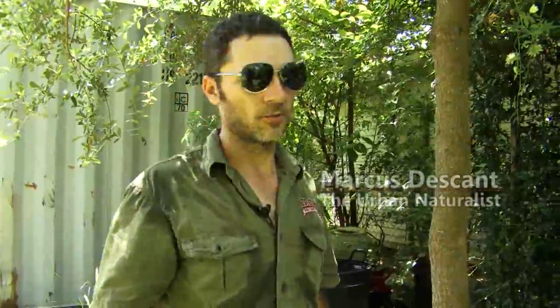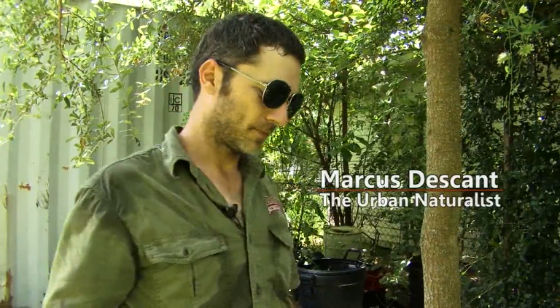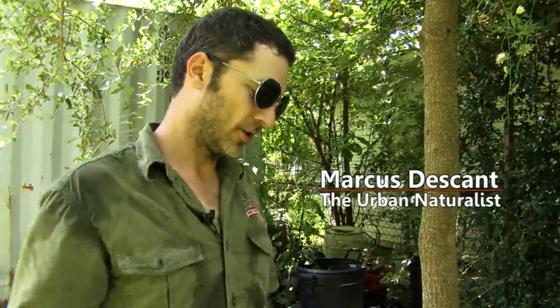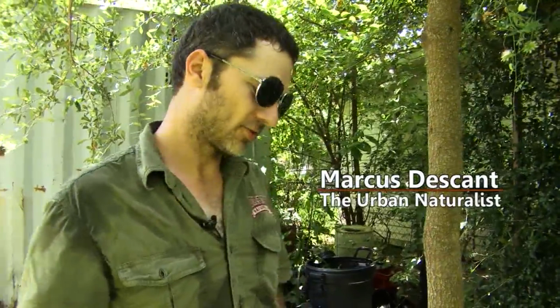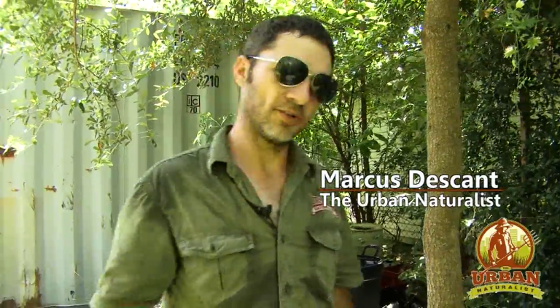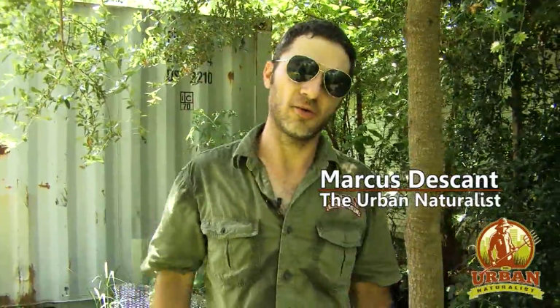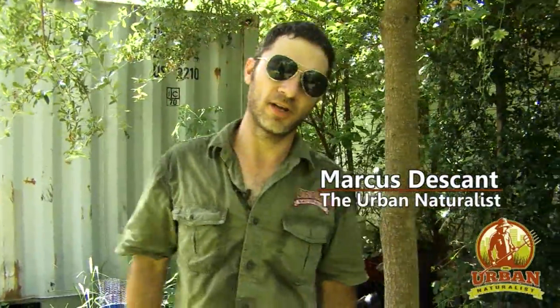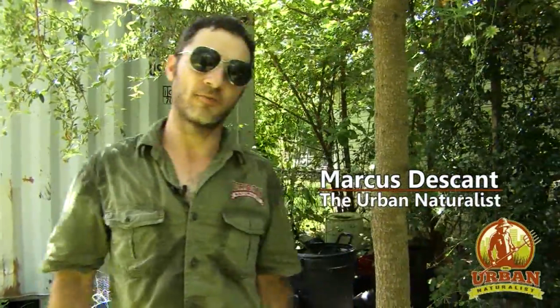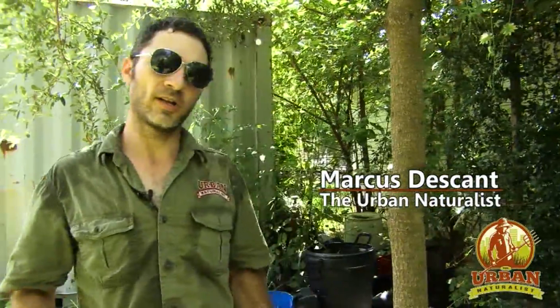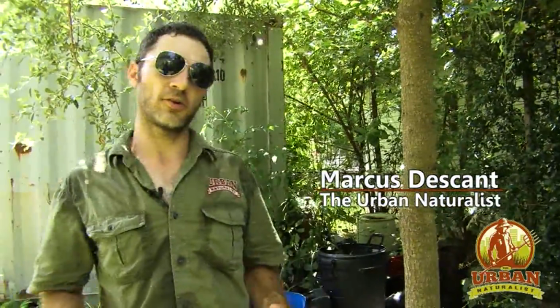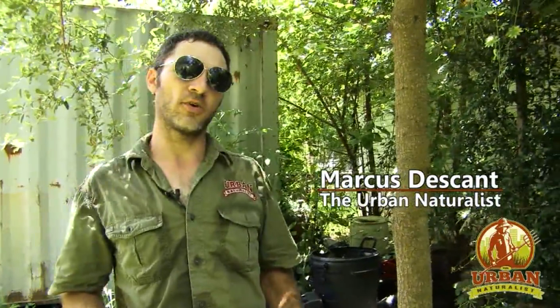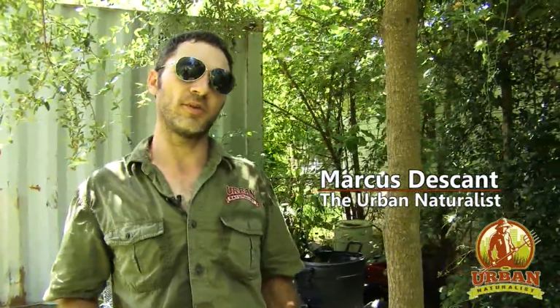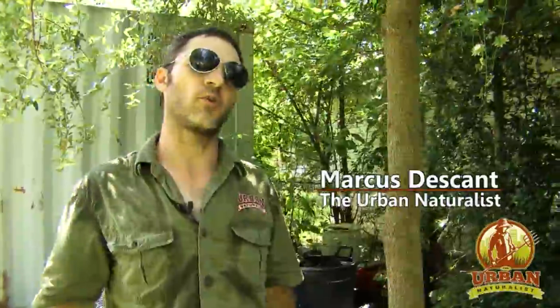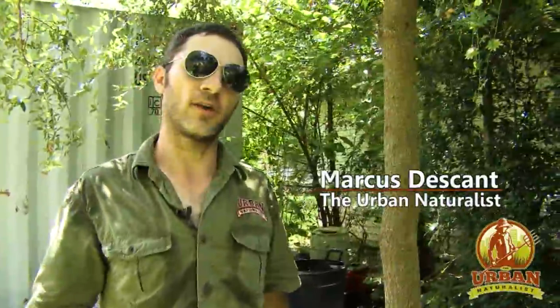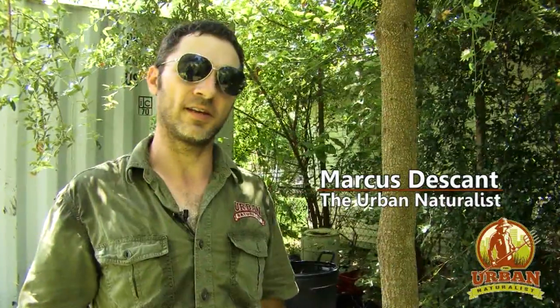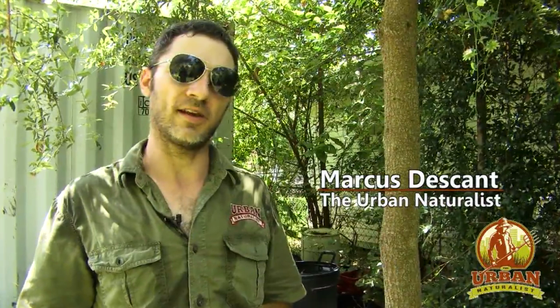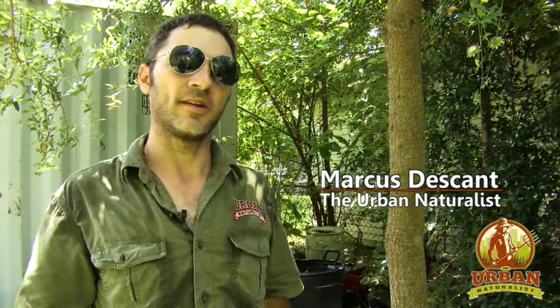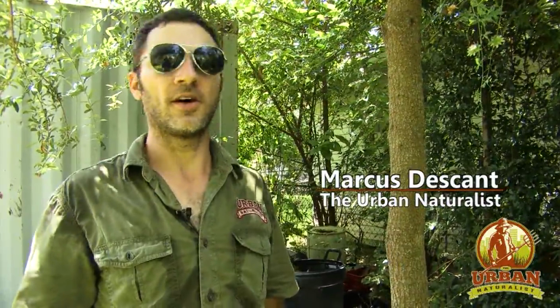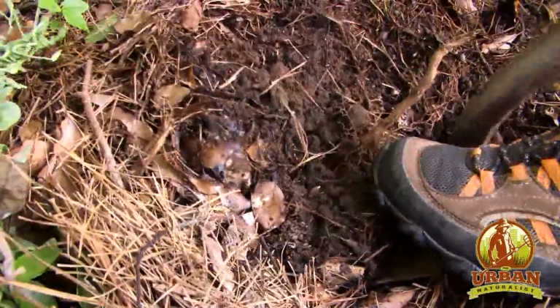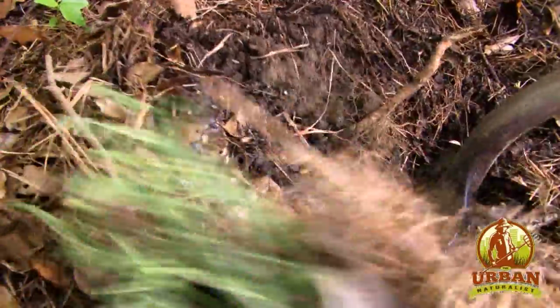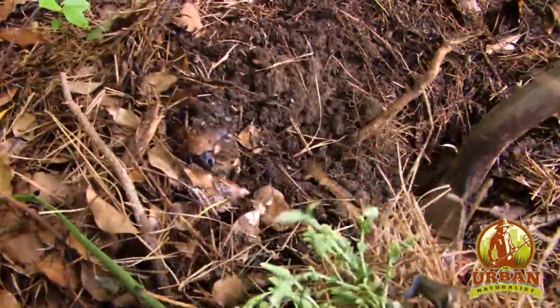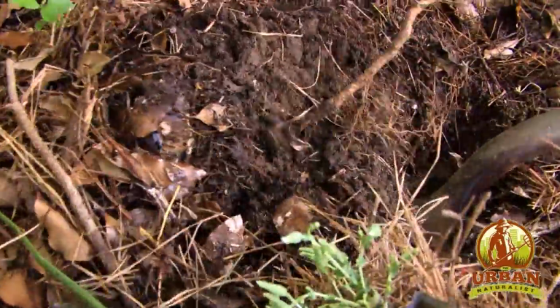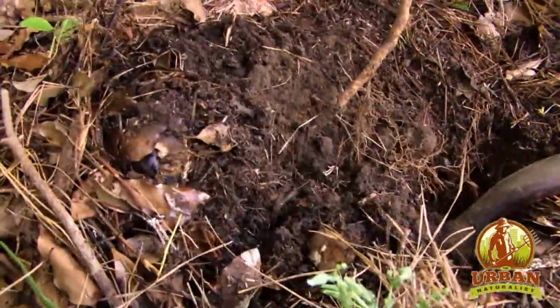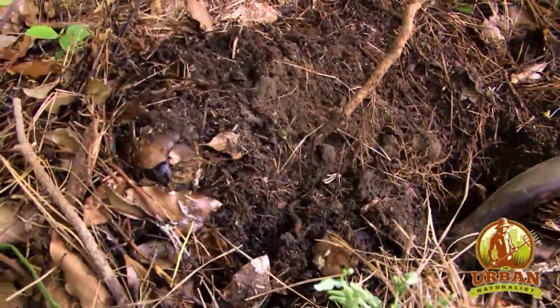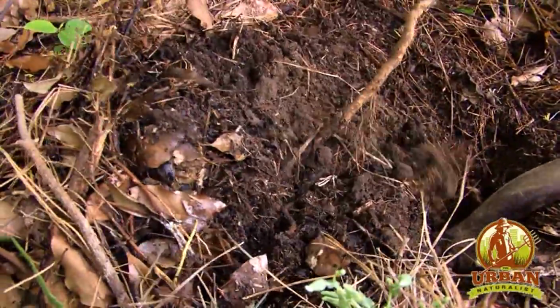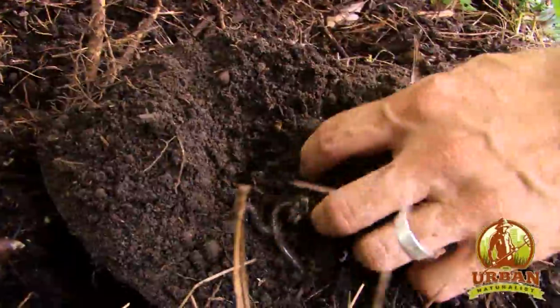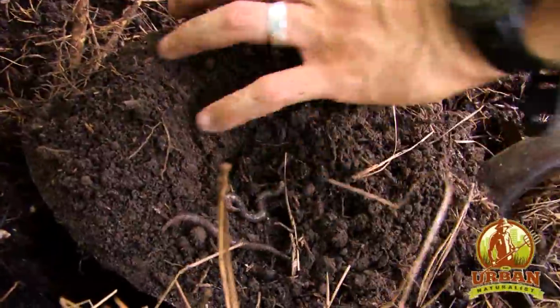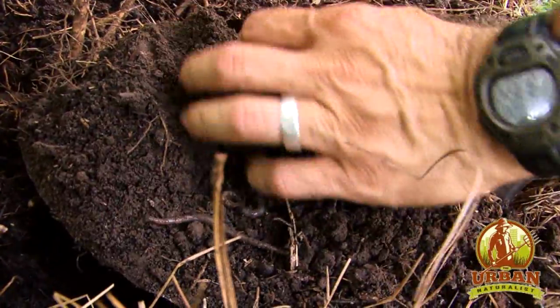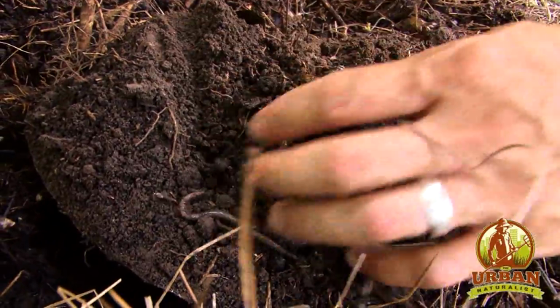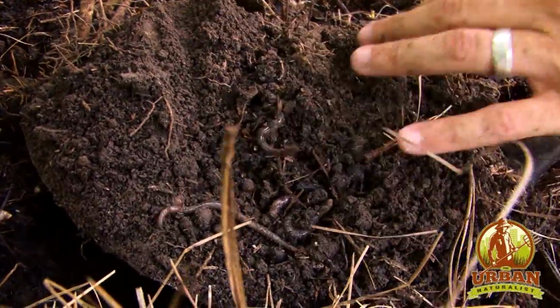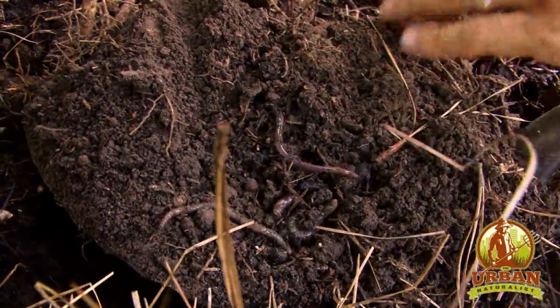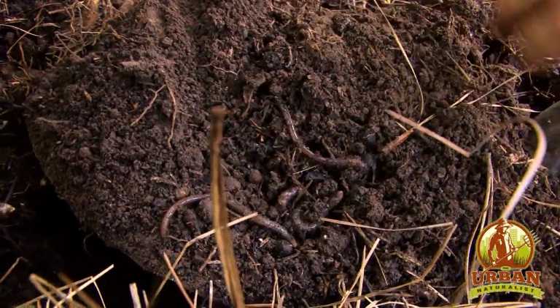Here at the Urban Naturalist, we do sell red wigglers. Red wigglers are a good variety because they work well in containers. Not all worms, like the worms that you'll find when you're digging around in your garden, will necessarily survive in a container.